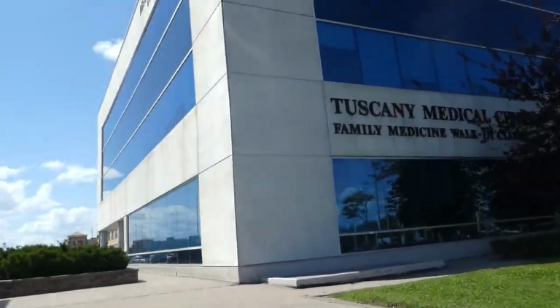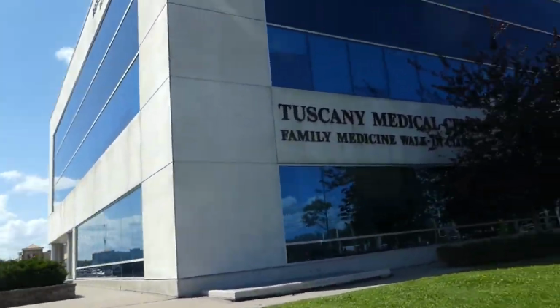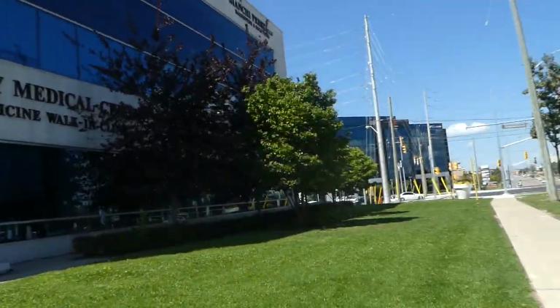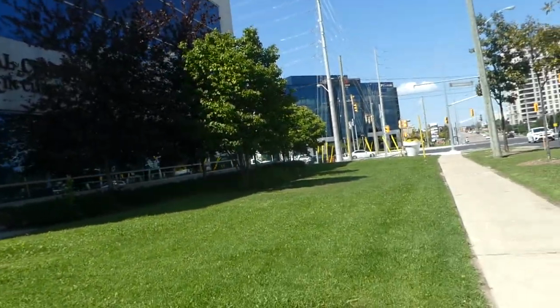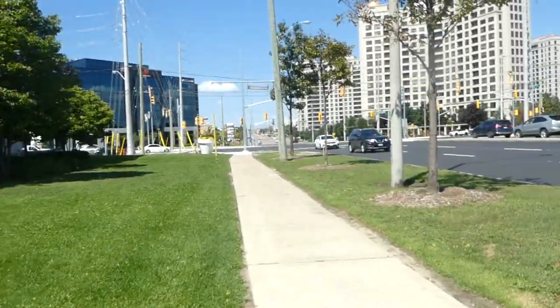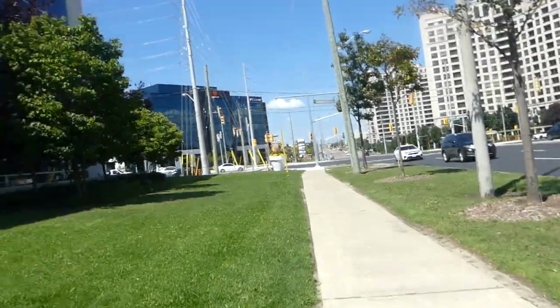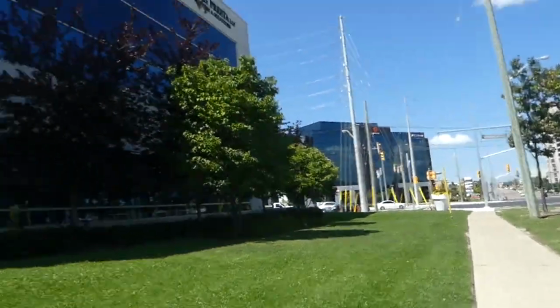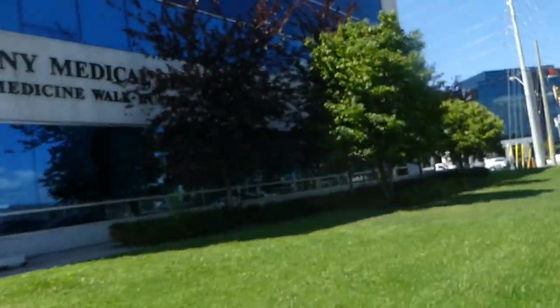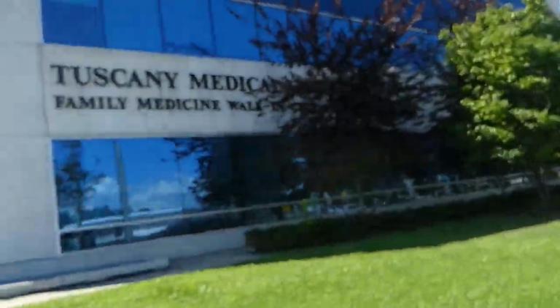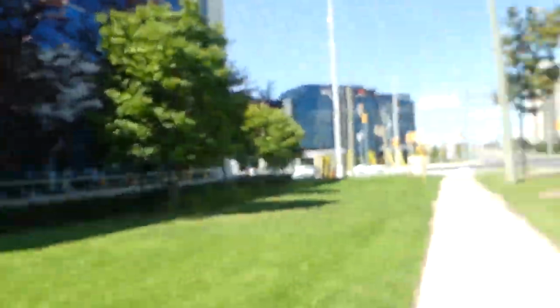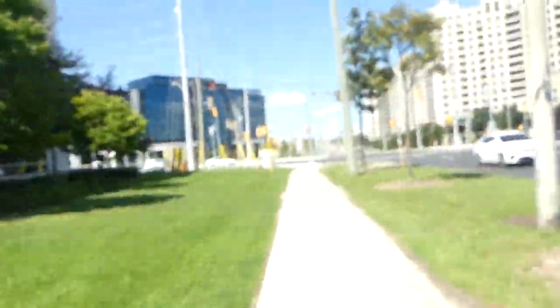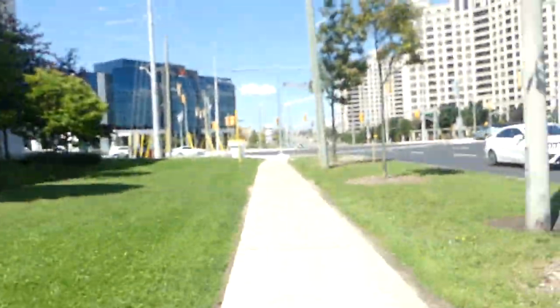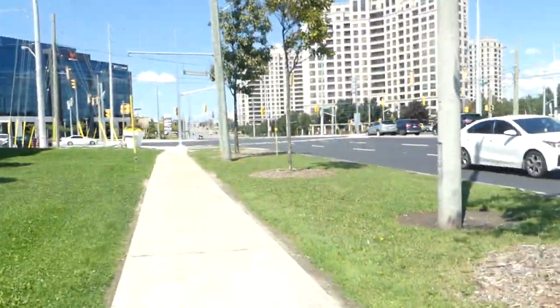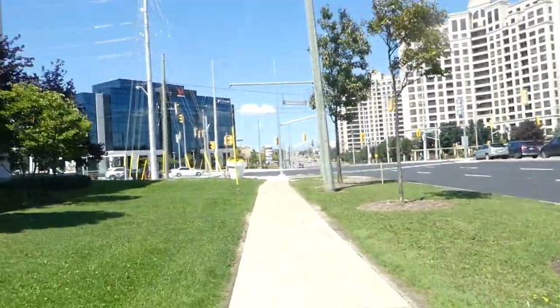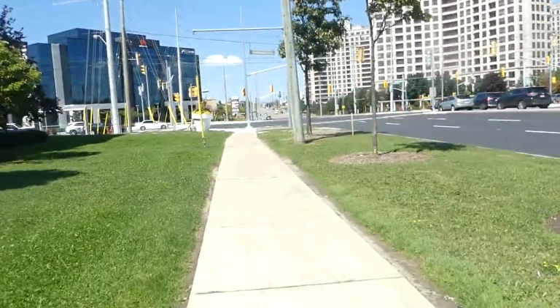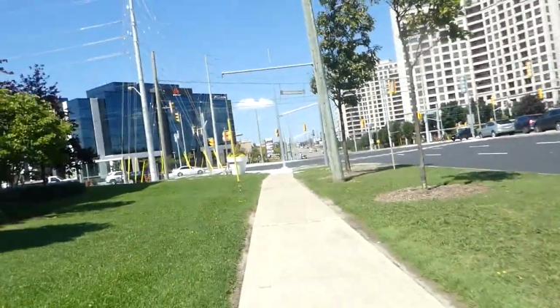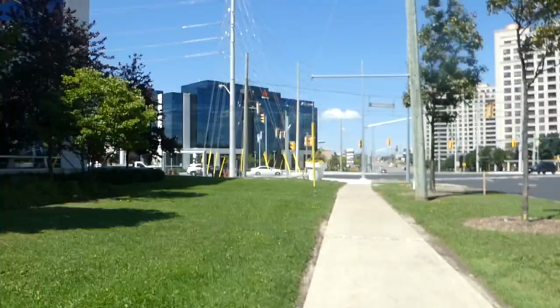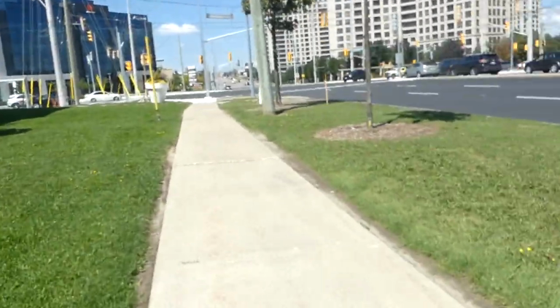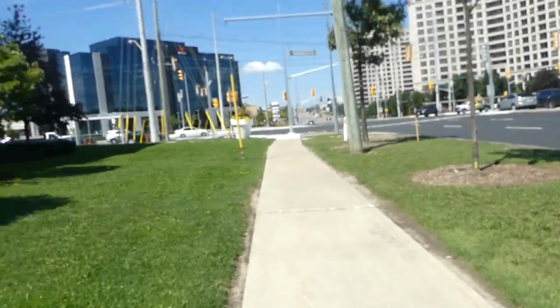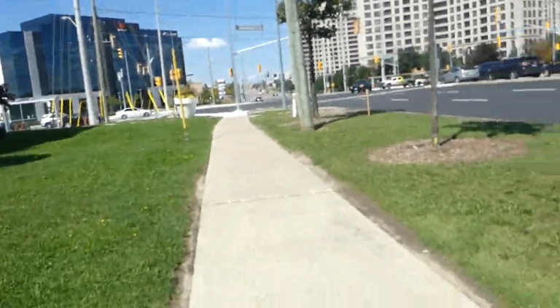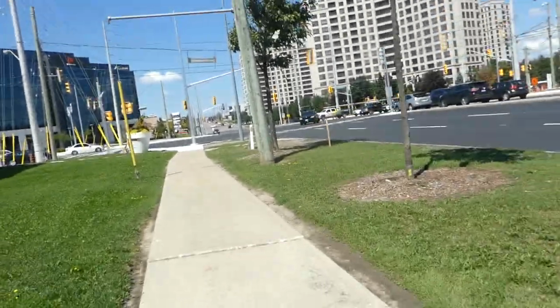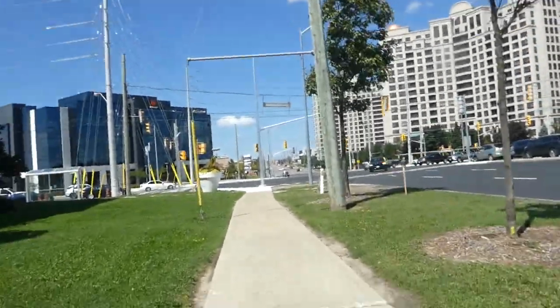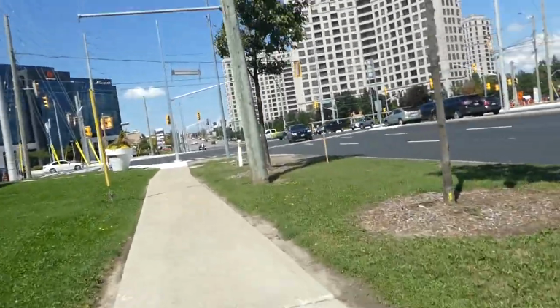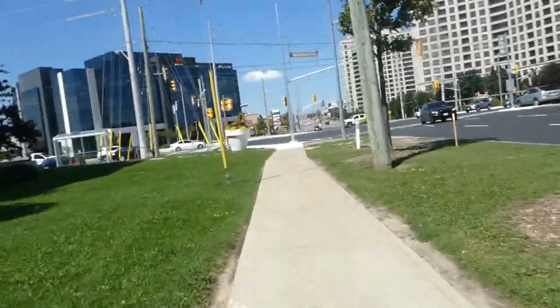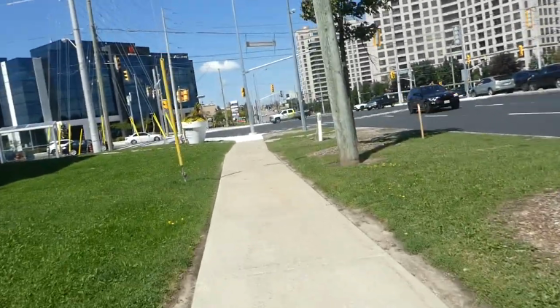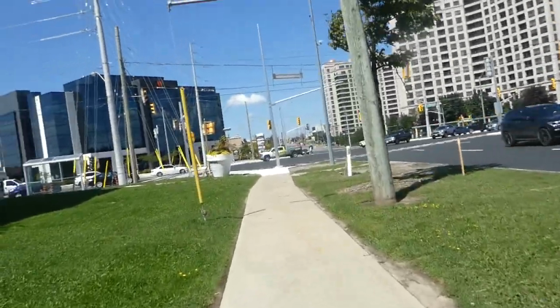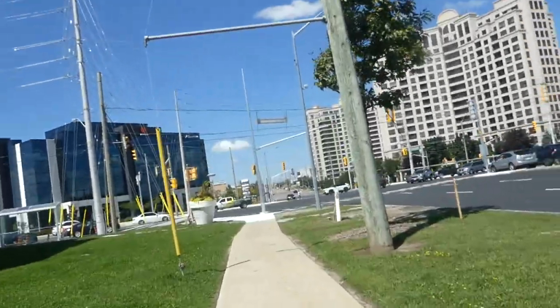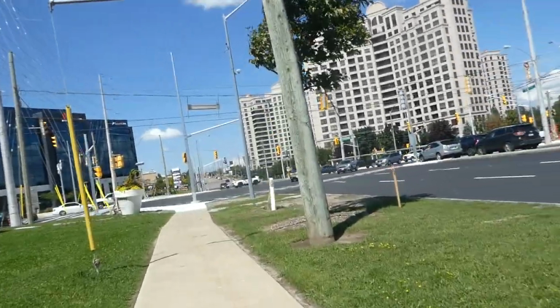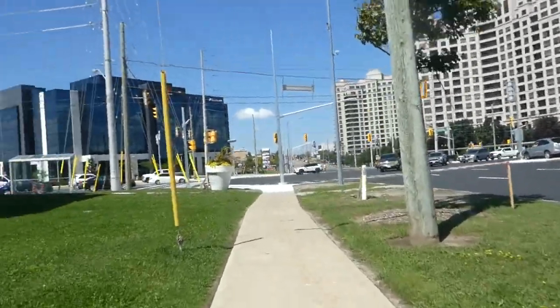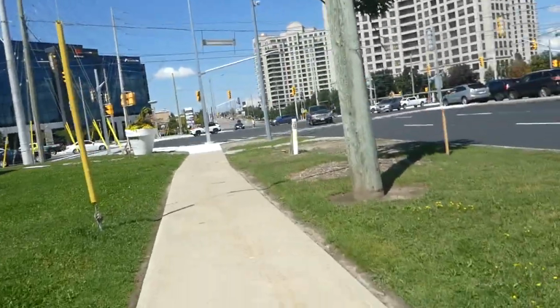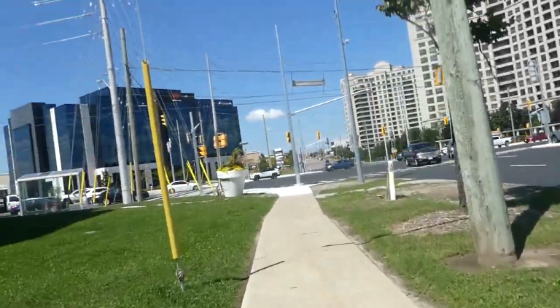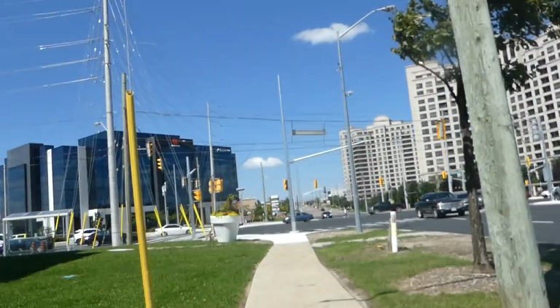This plaza's huge. Maybe I could find something here. On the map at least, there's even more plaza up ahead.